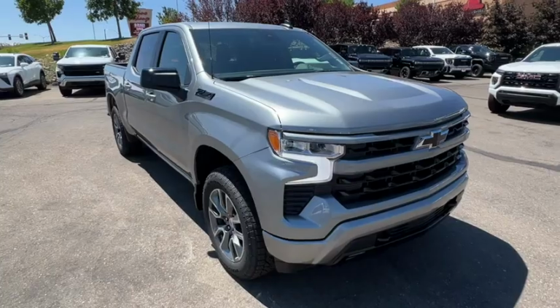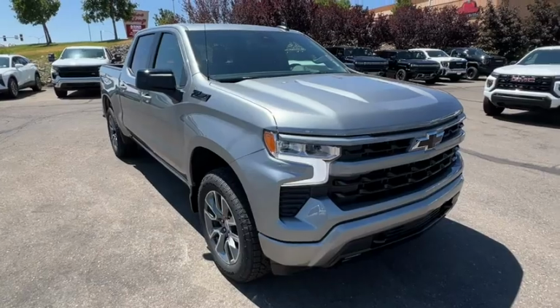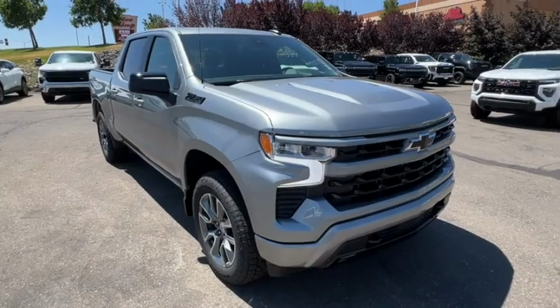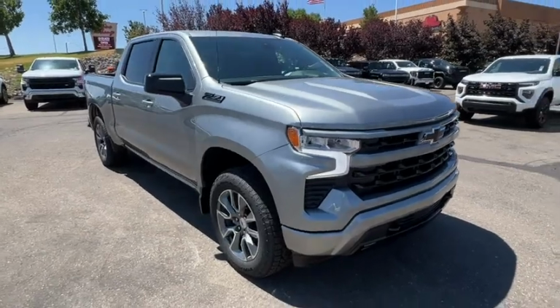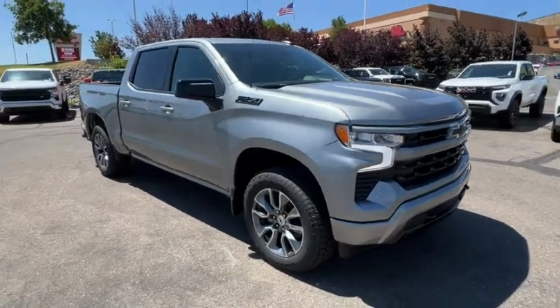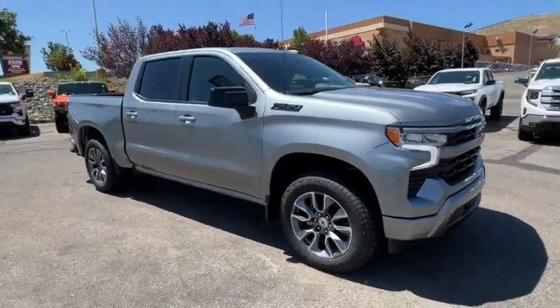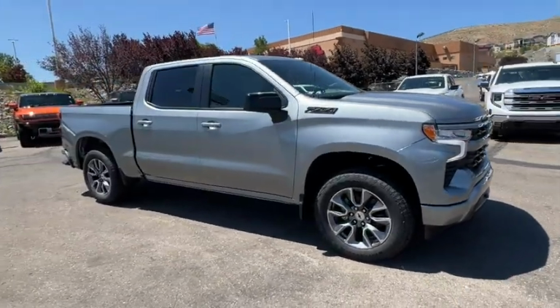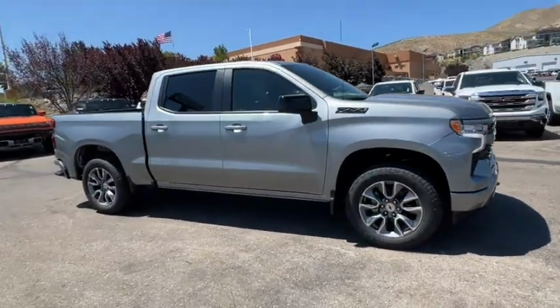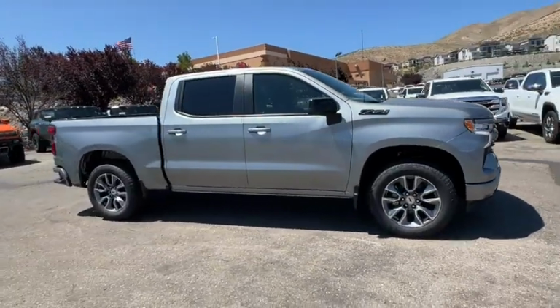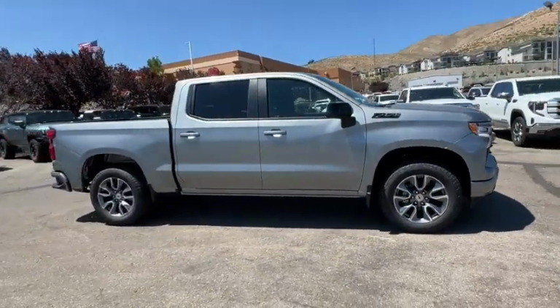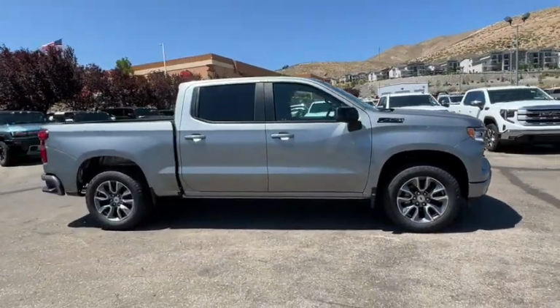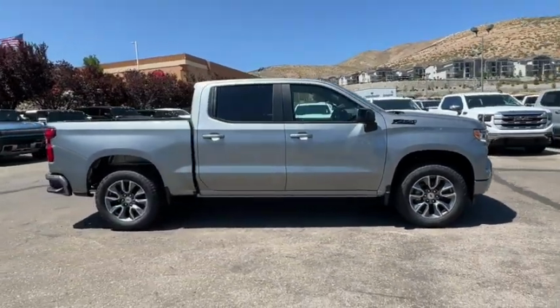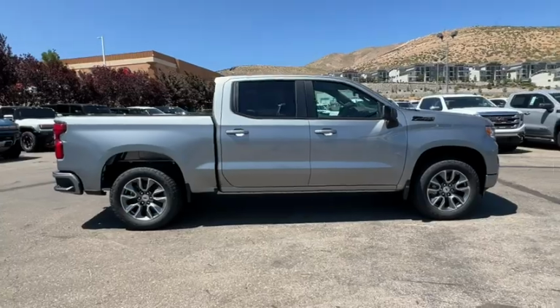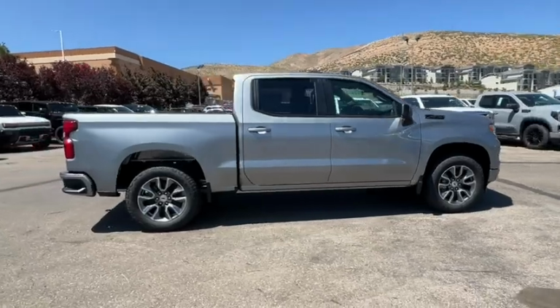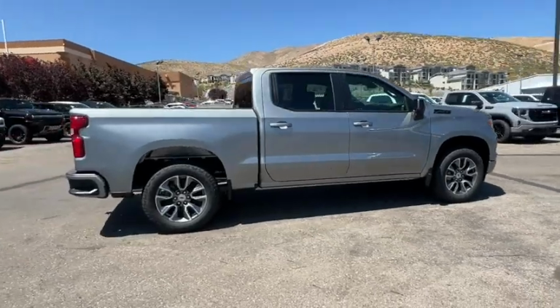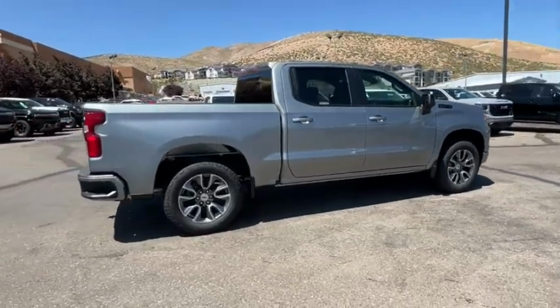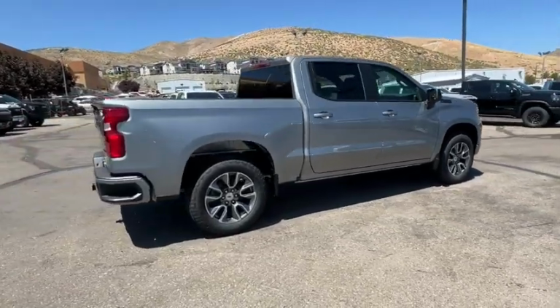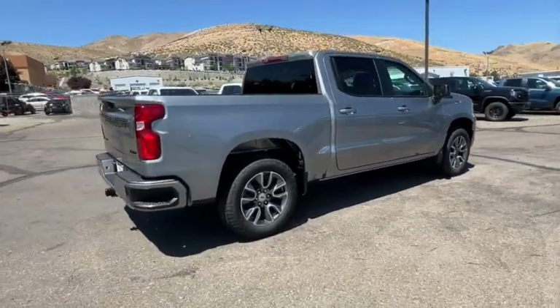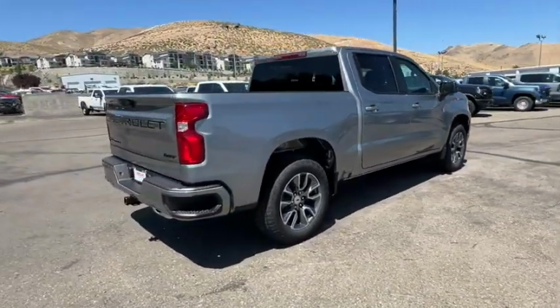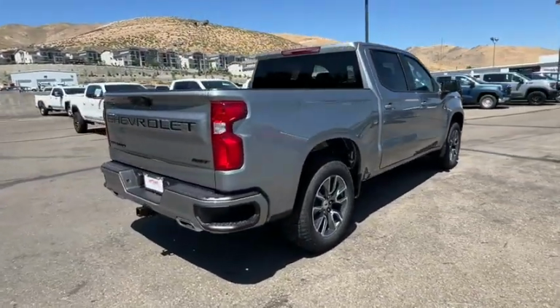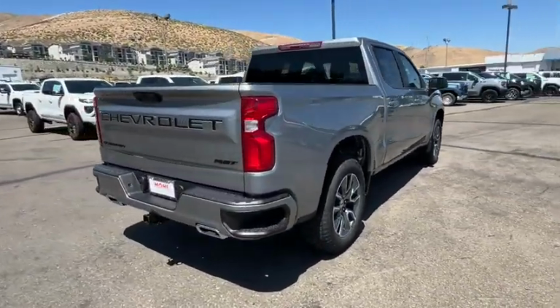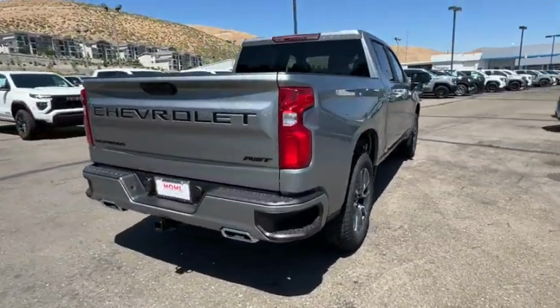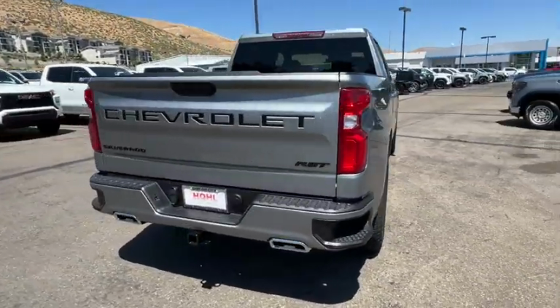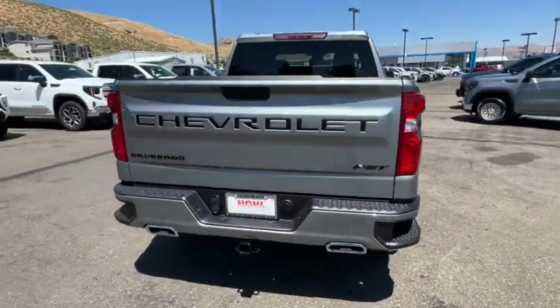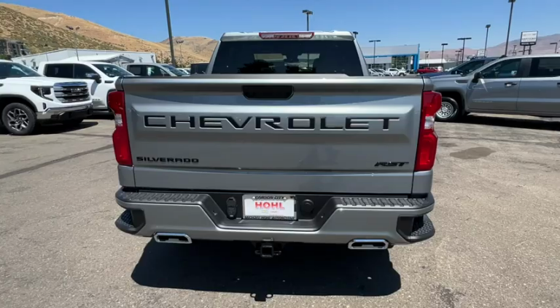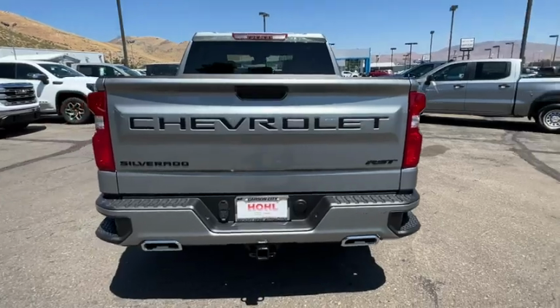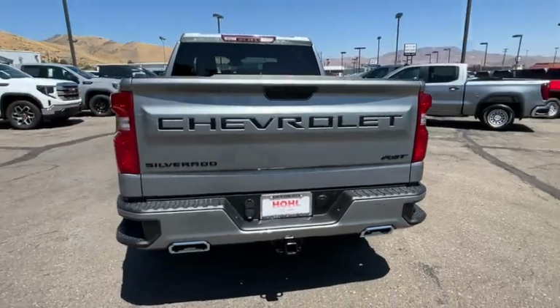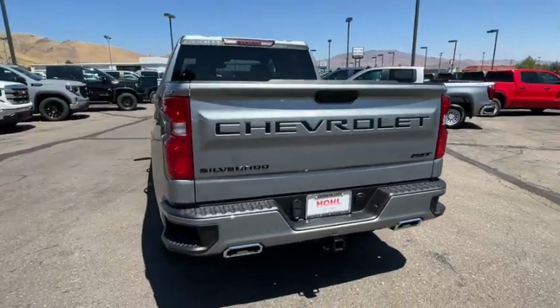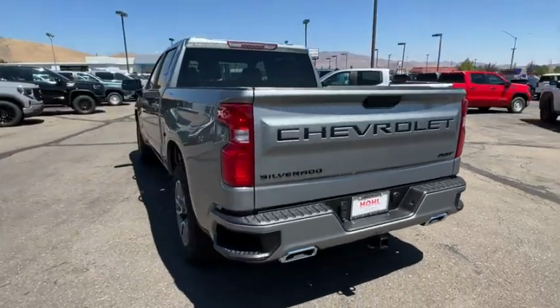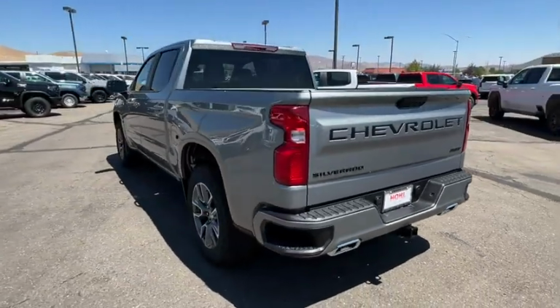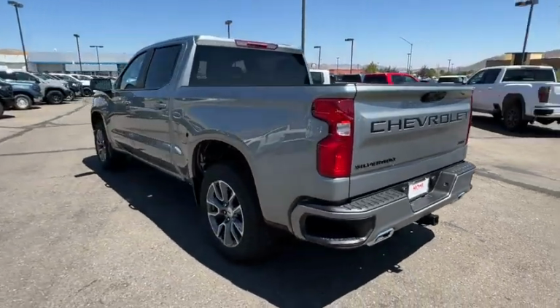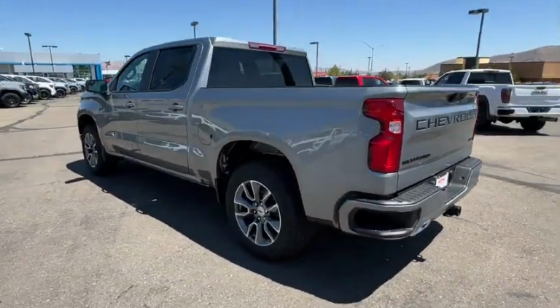Introducing the 2024 Chevrolet Silverado 1500. The Silverado 1500 is the full-sized pickup that blends a spacious, quiet cabin, technology that keeps you connected, smooth handling, and the toughness you need for all your projects.